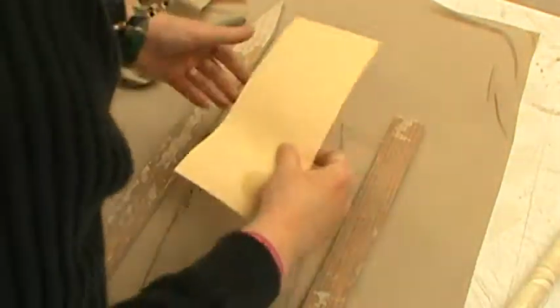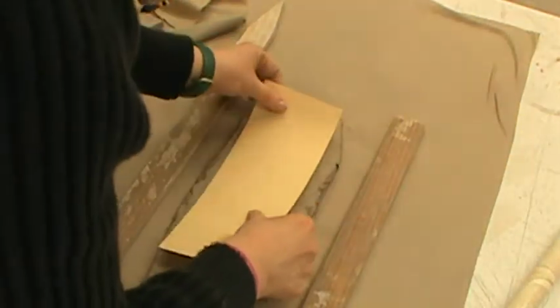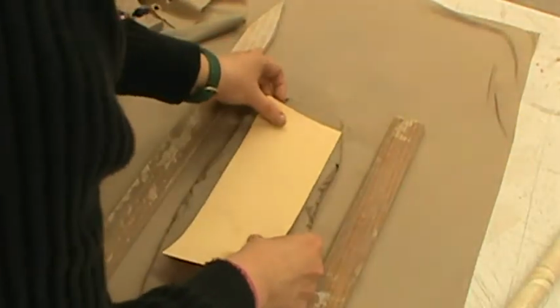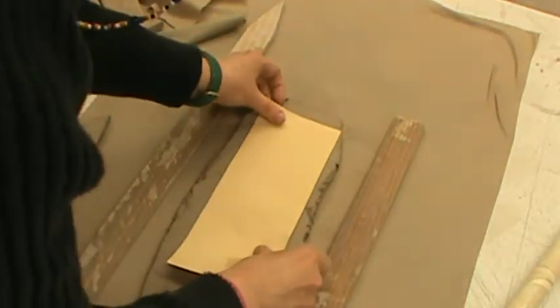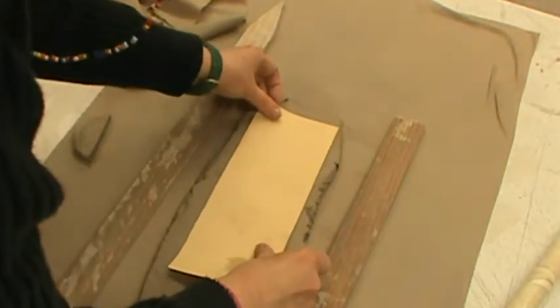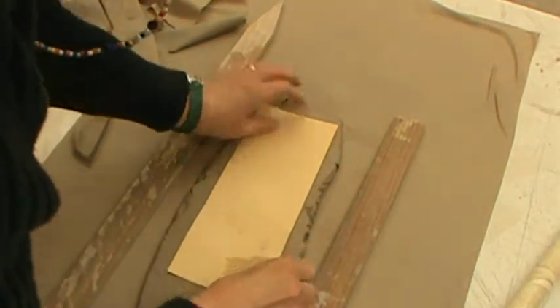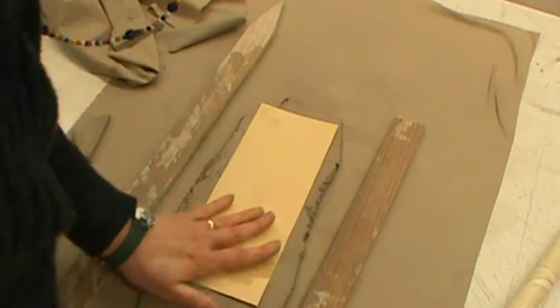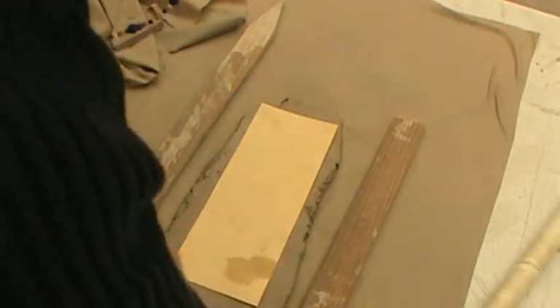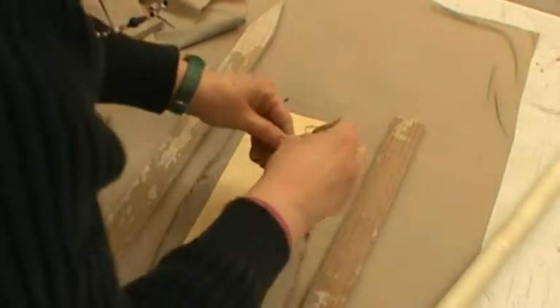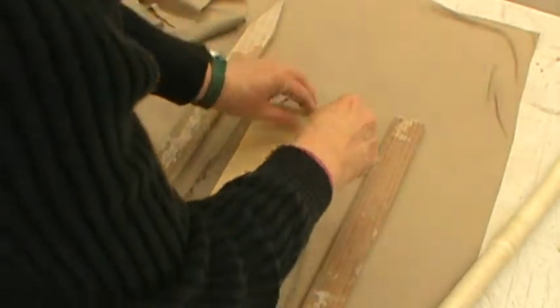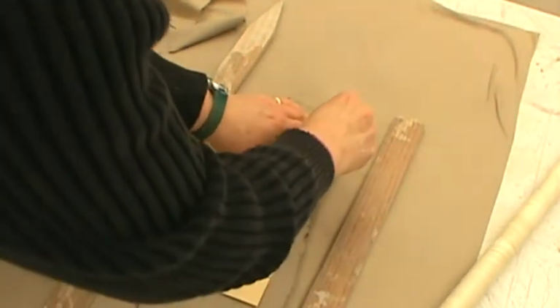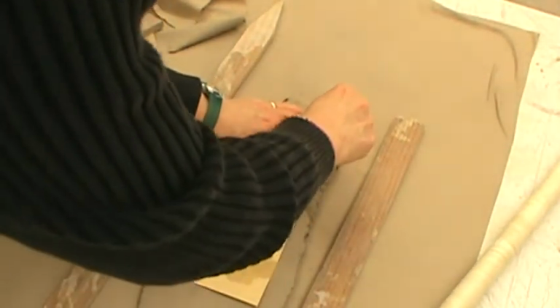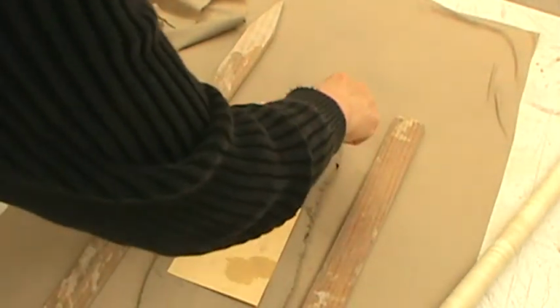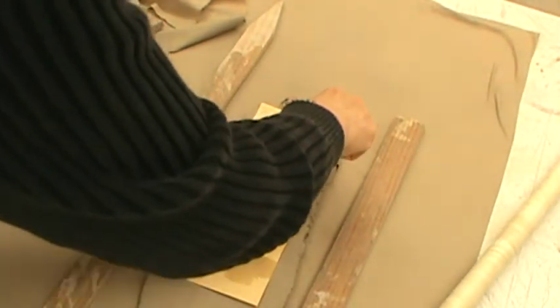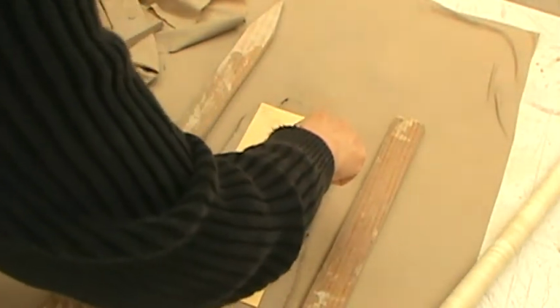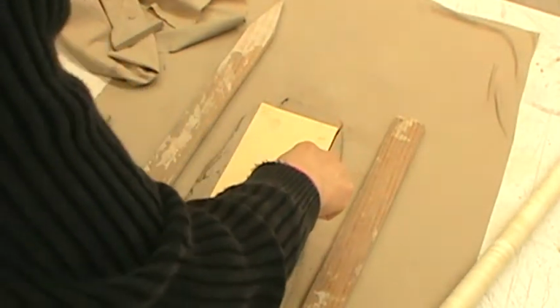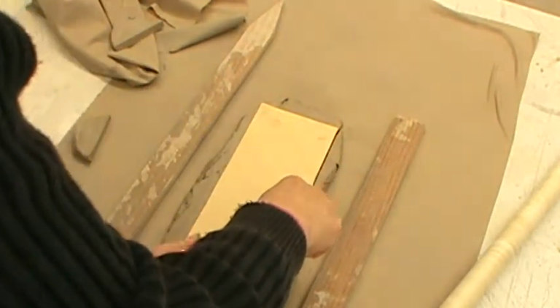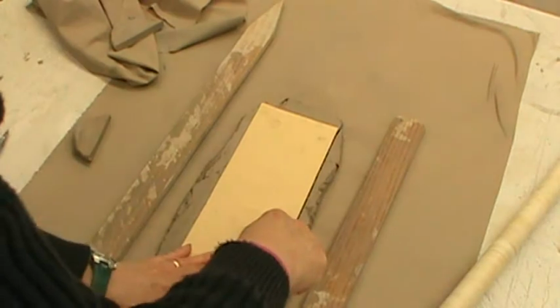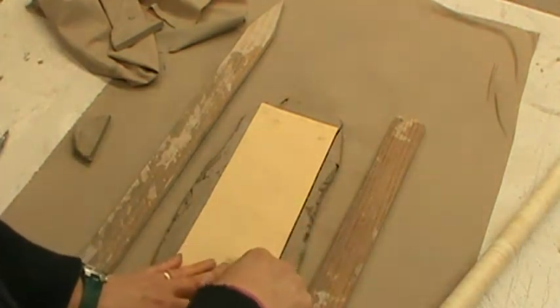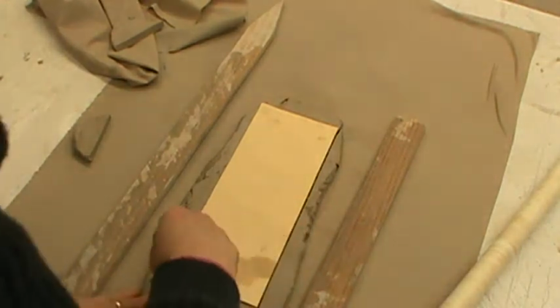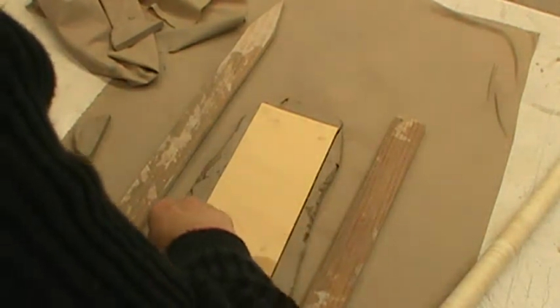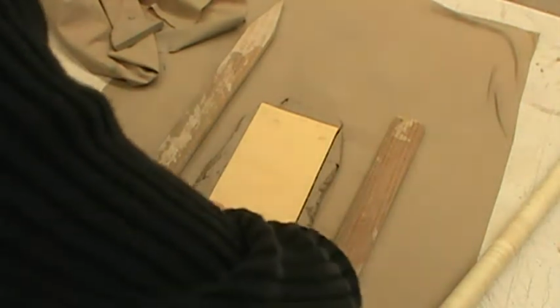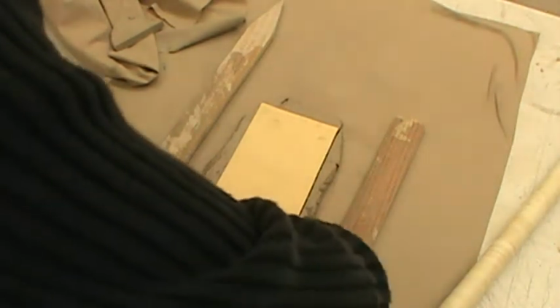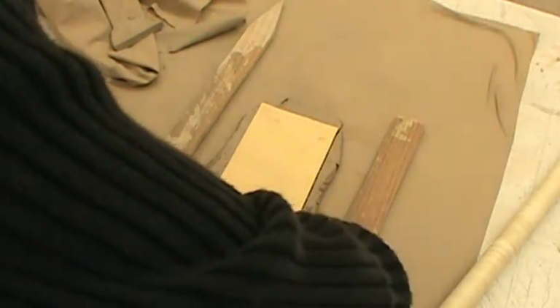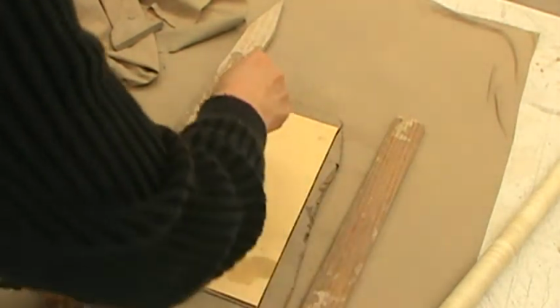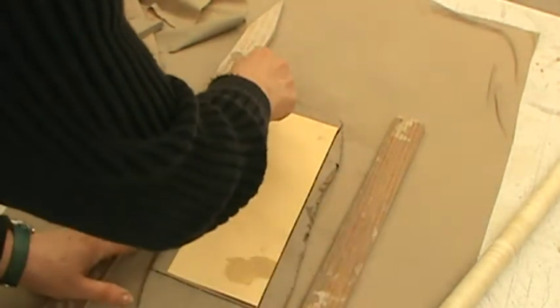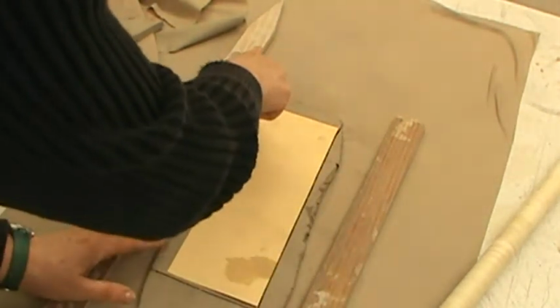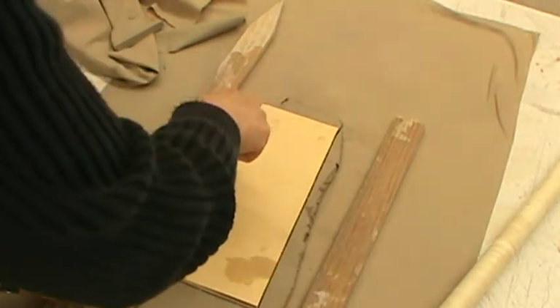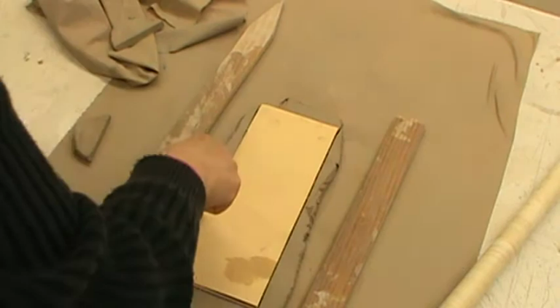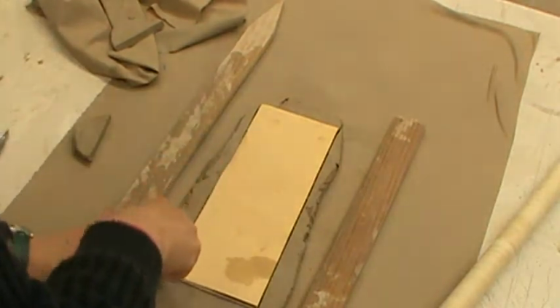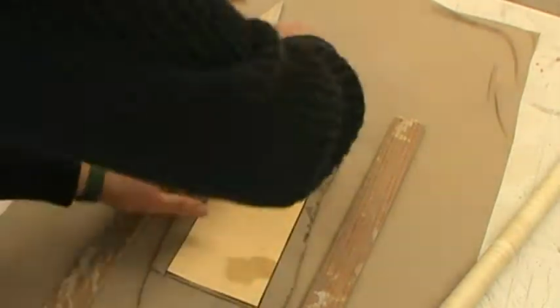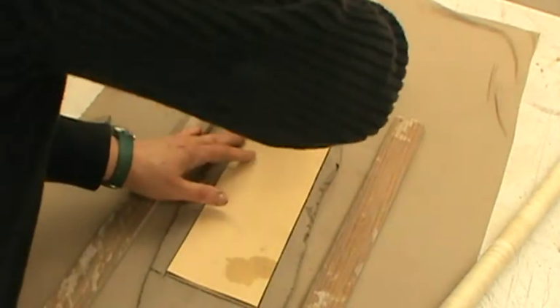When I put my pattern piece on top, I can take my paper clip and cut, cut, cut, and cut.